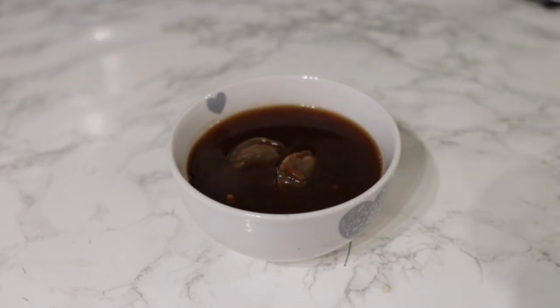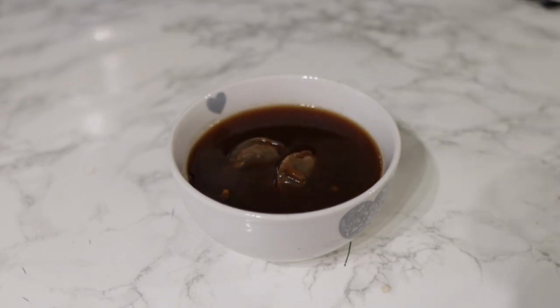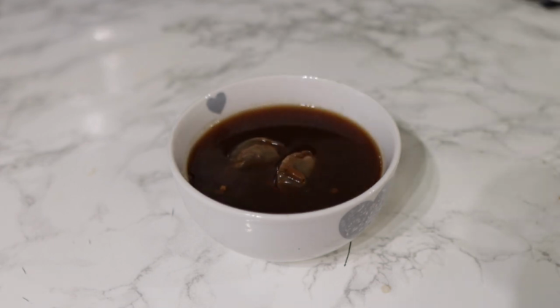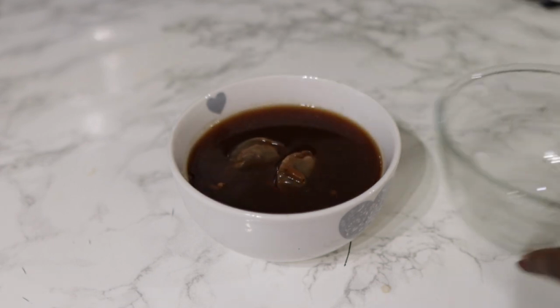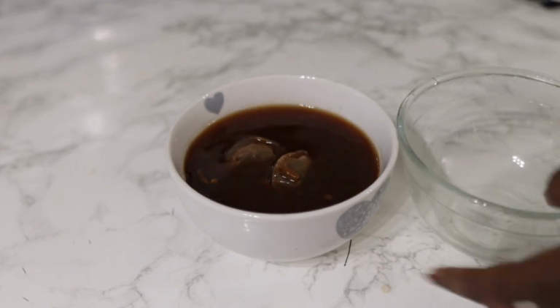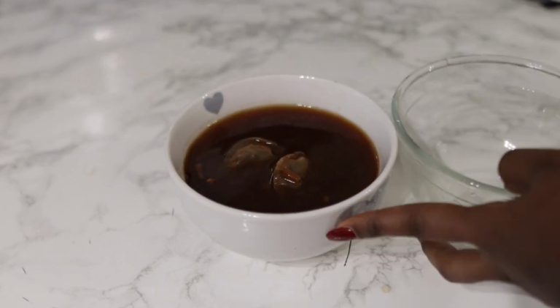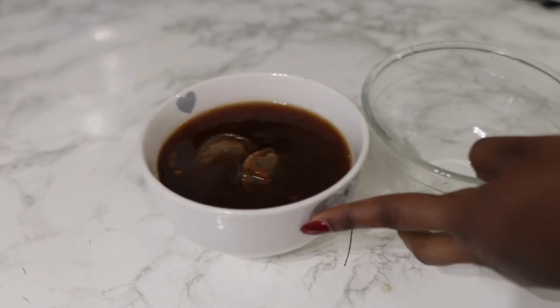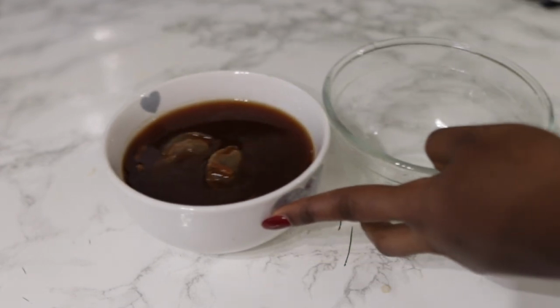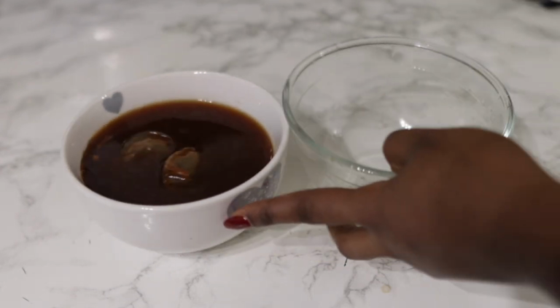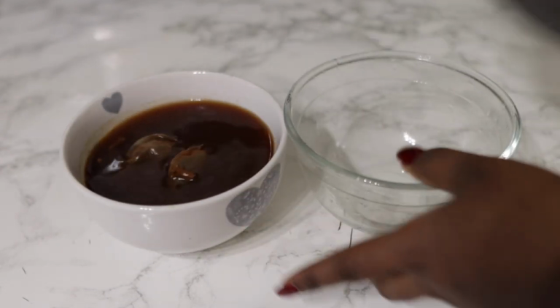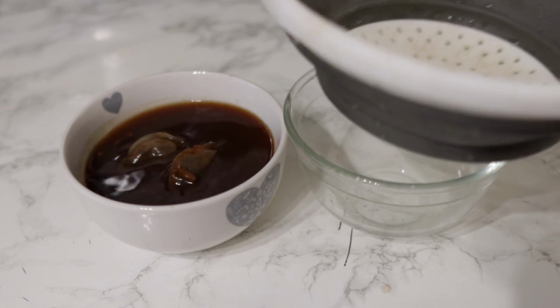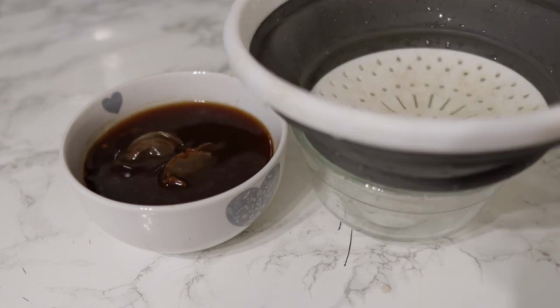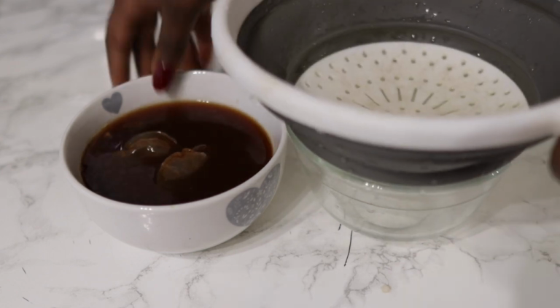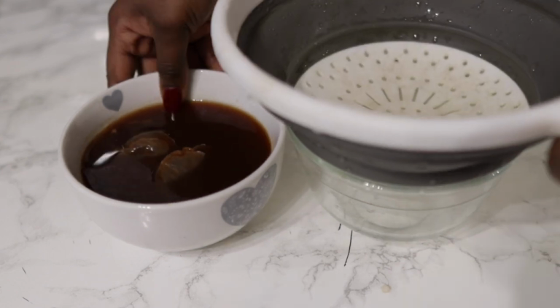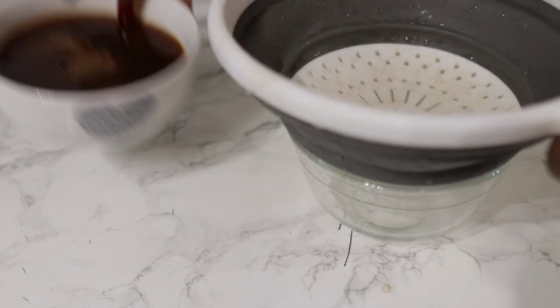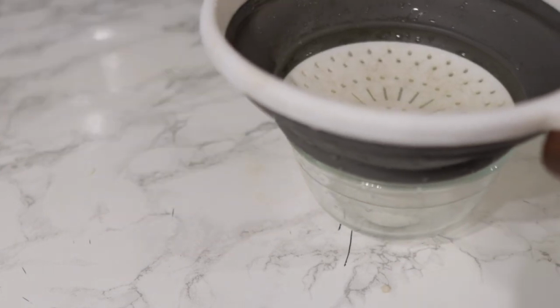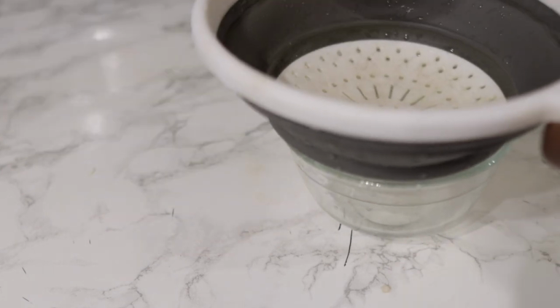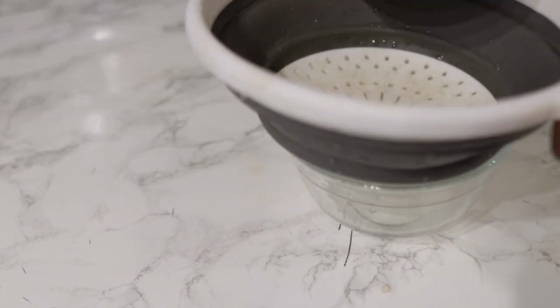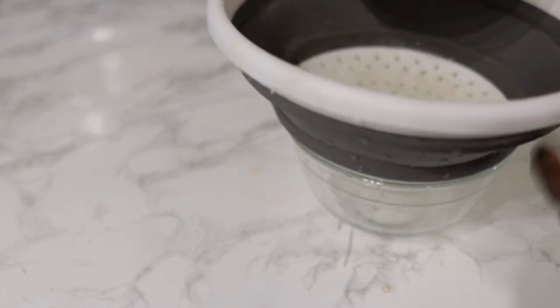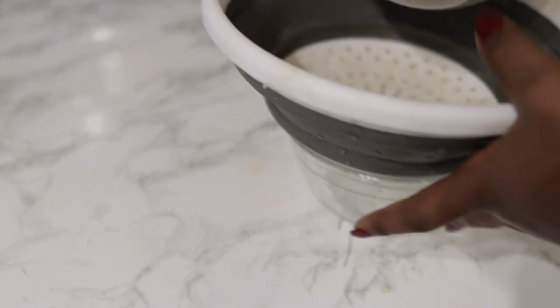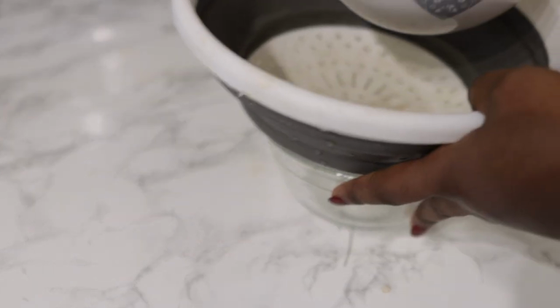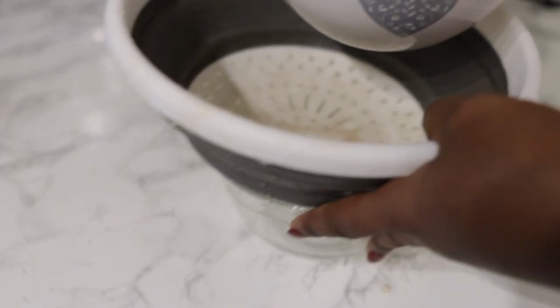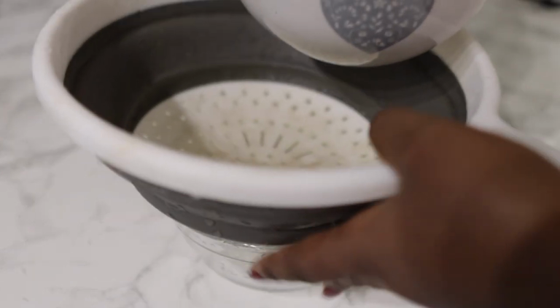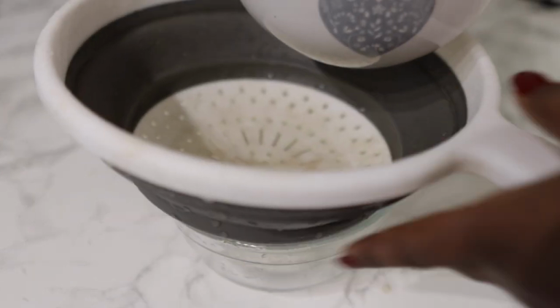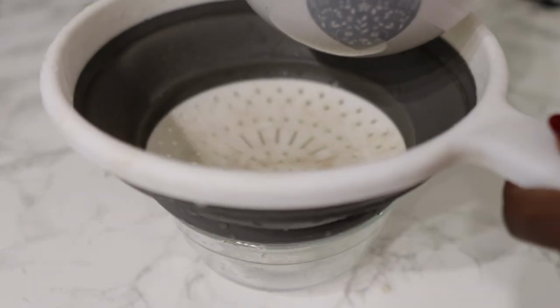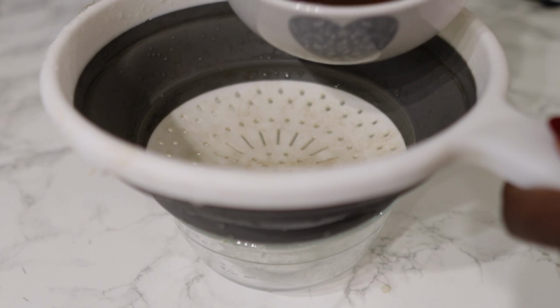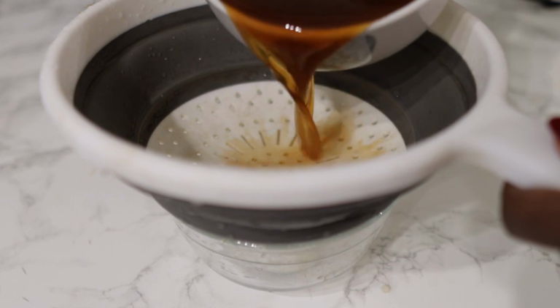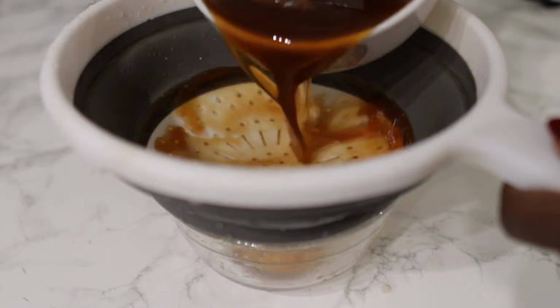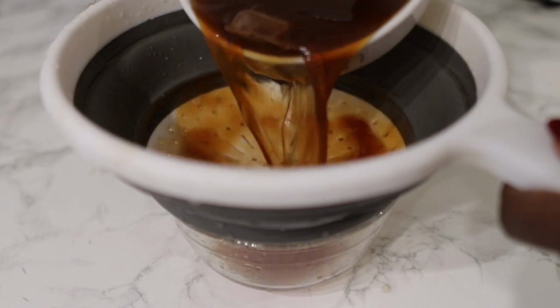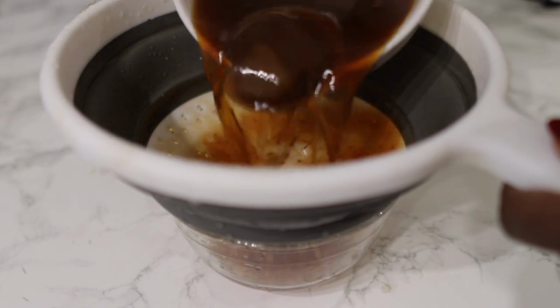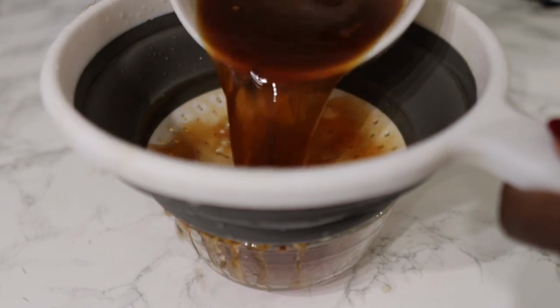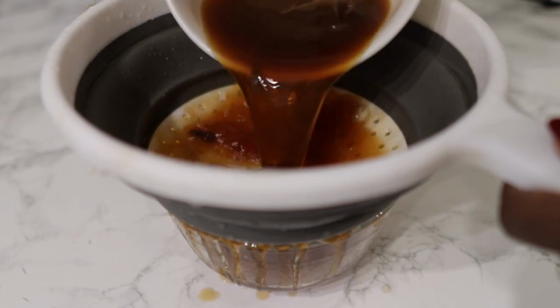The next step will be to go ahead and strain it. For this I will be using a regular sieve, but feel free to use any other thing that you may have available.